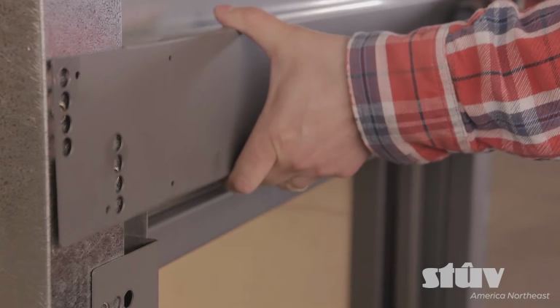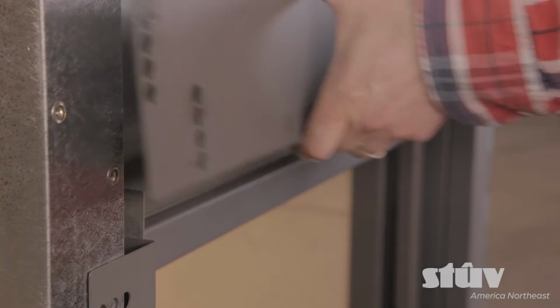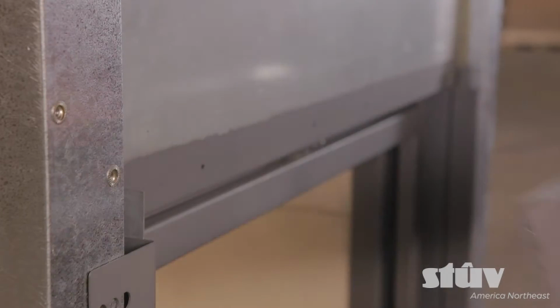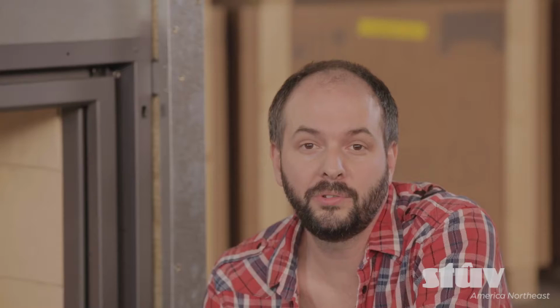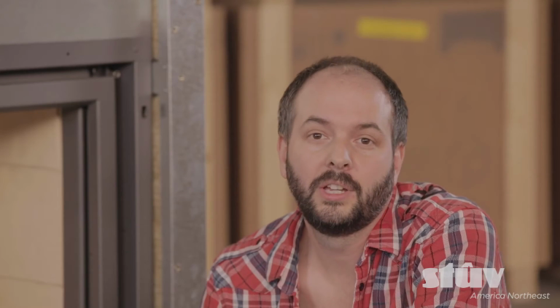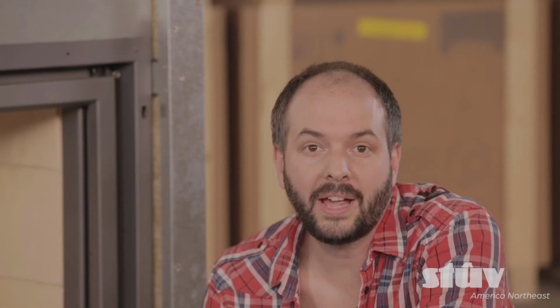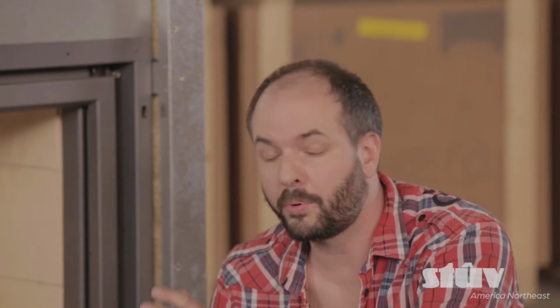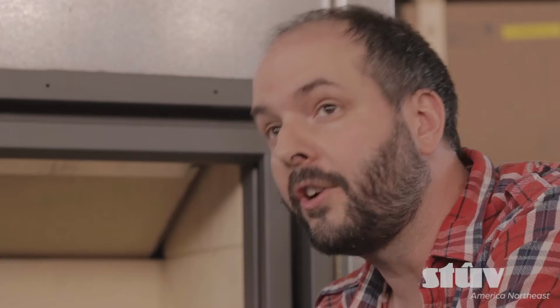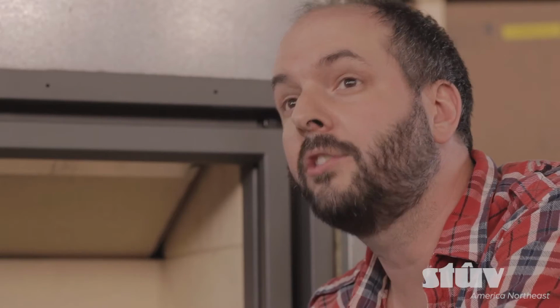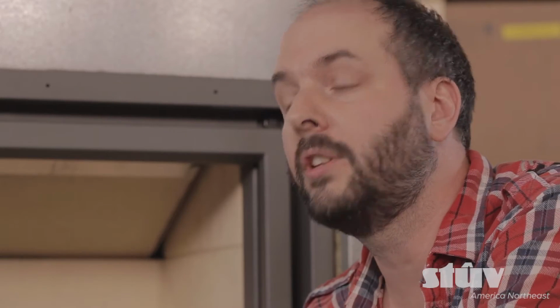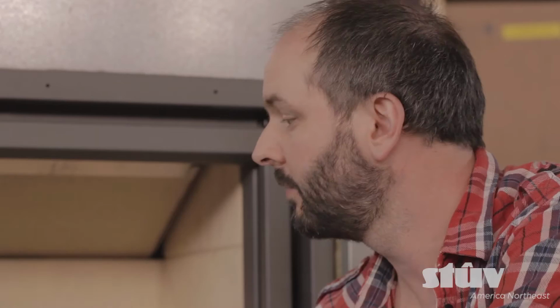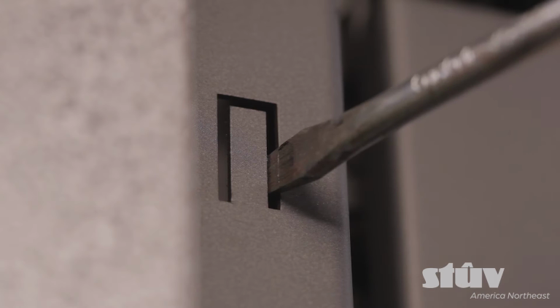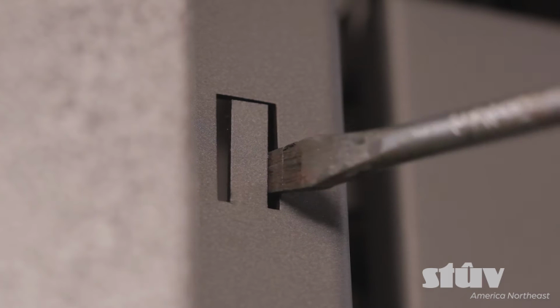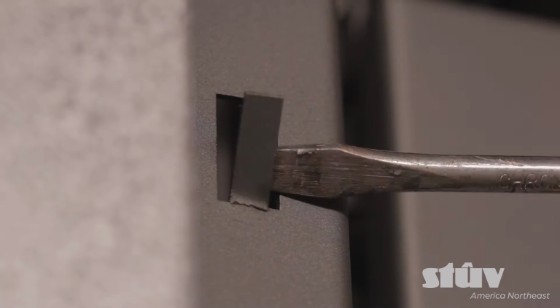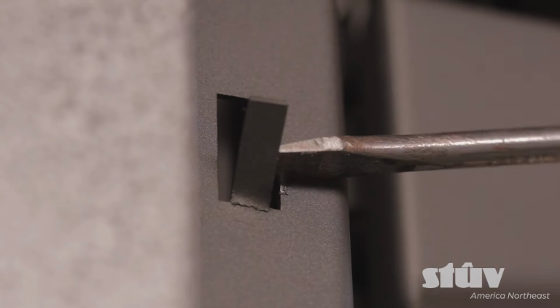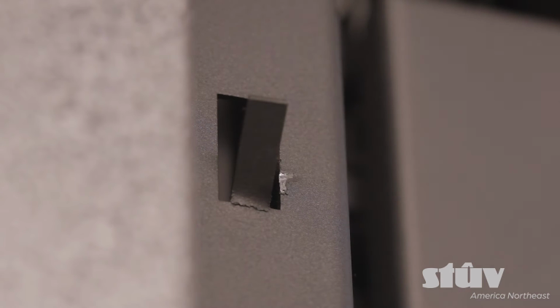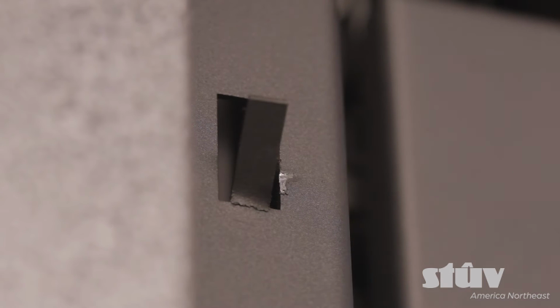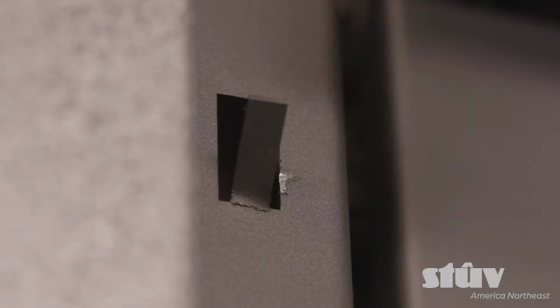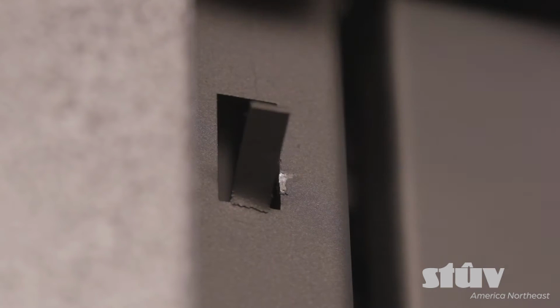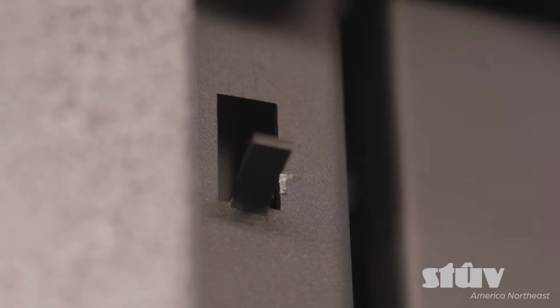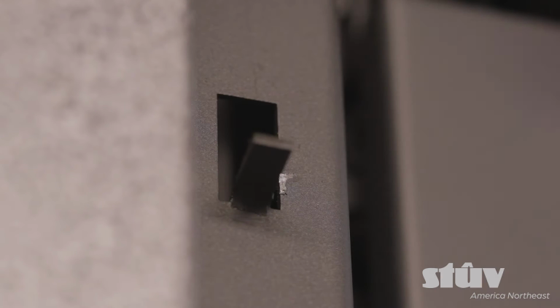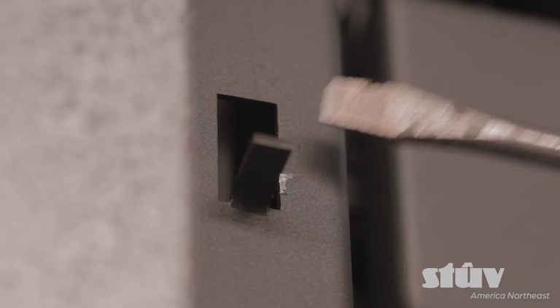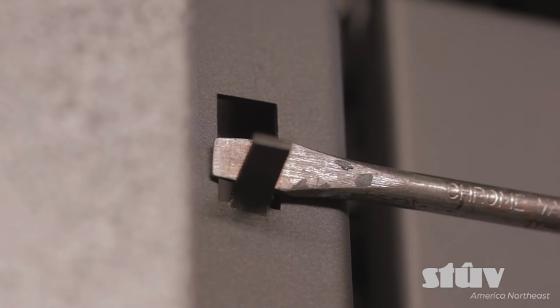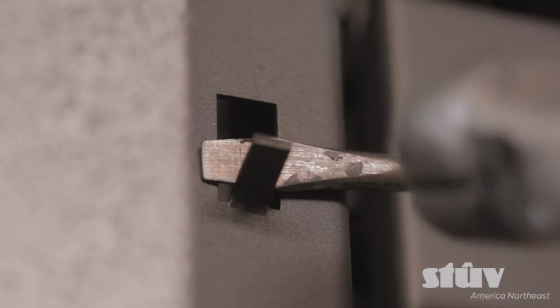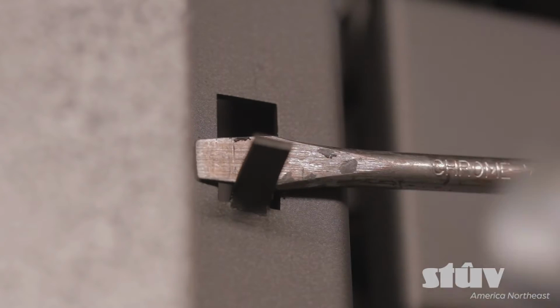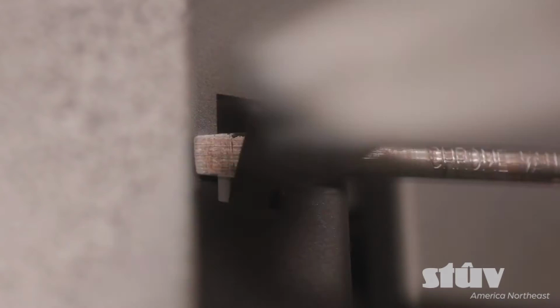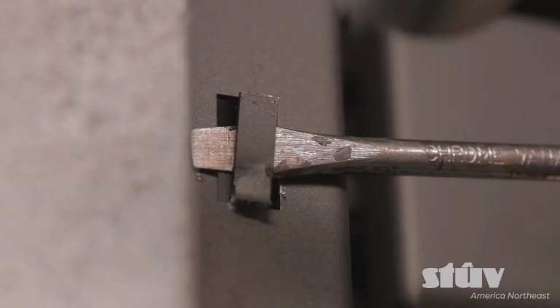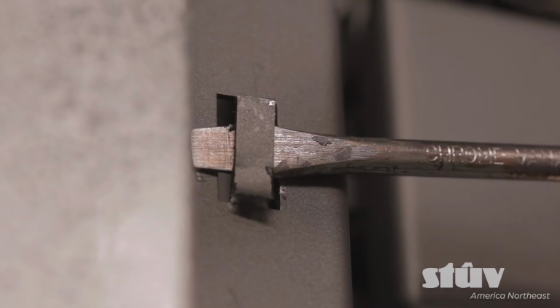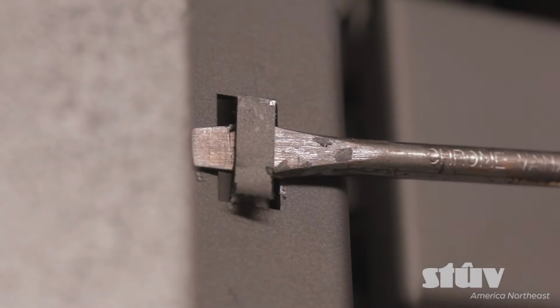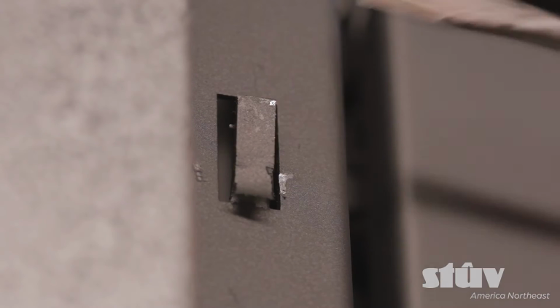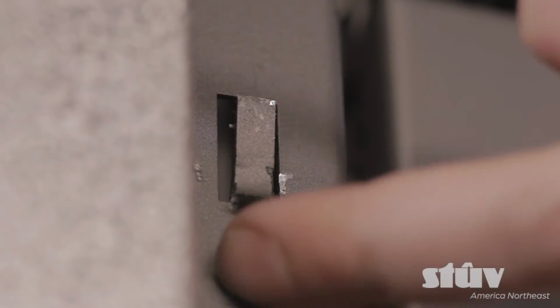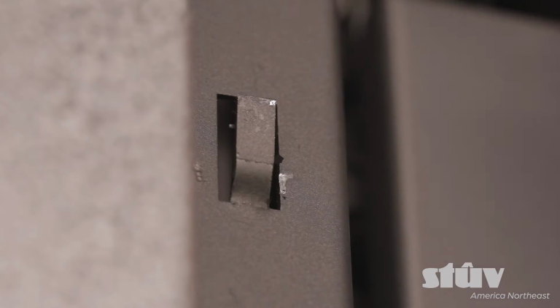Now that the trims are removed, we have to support the frame onto the unit. In order to support the frame, shape the hooks that are pre-cut around the unit. The hooks are ready — install the frame.